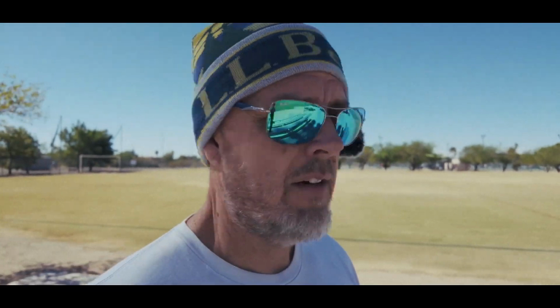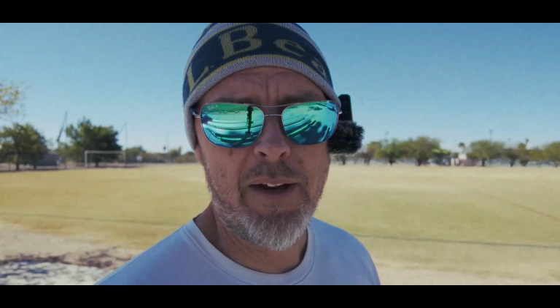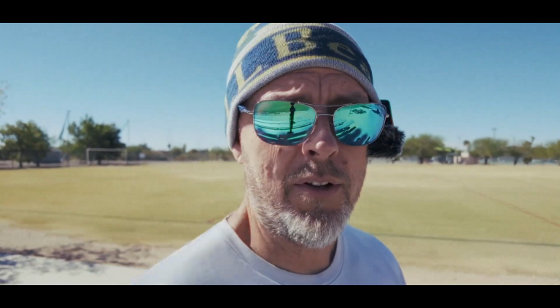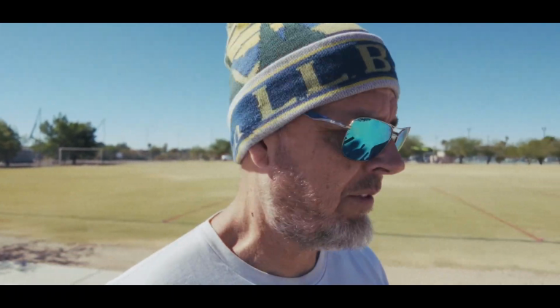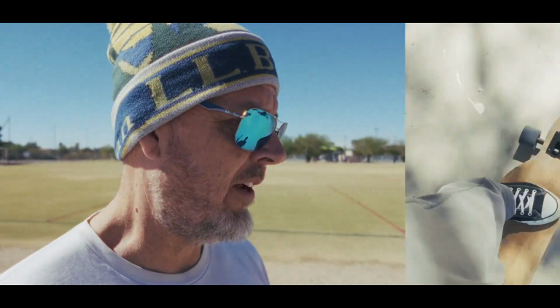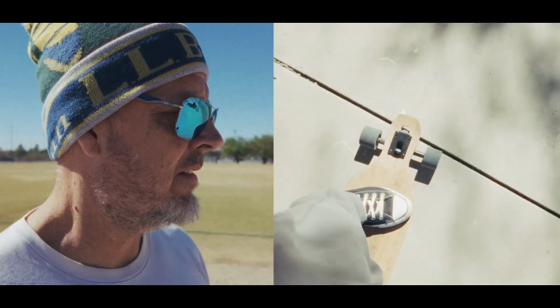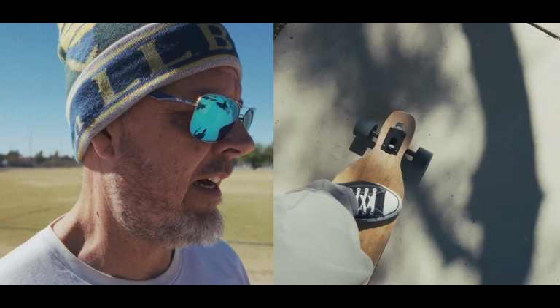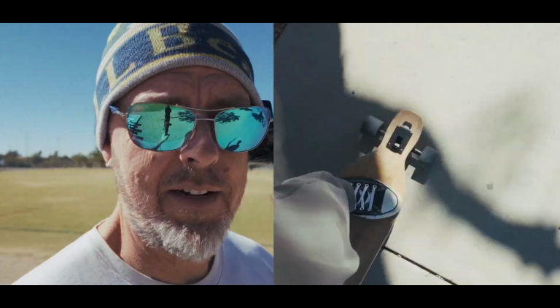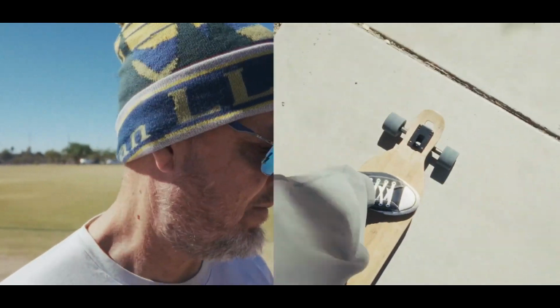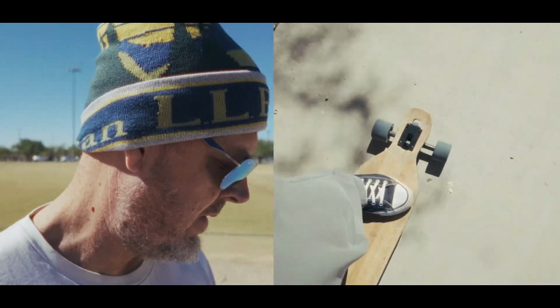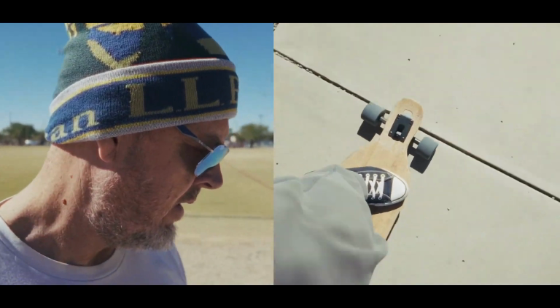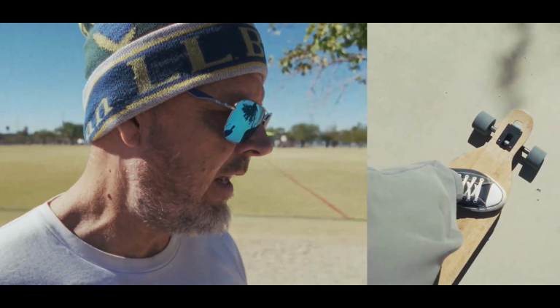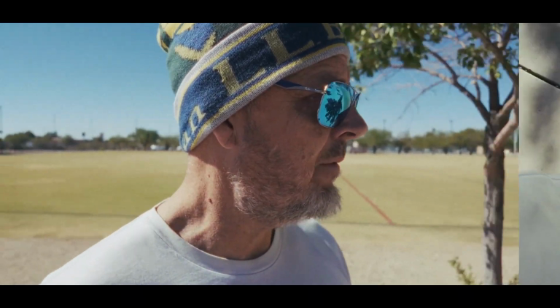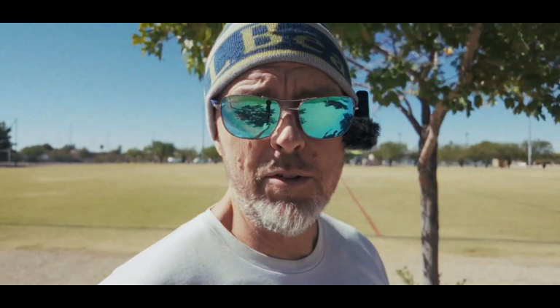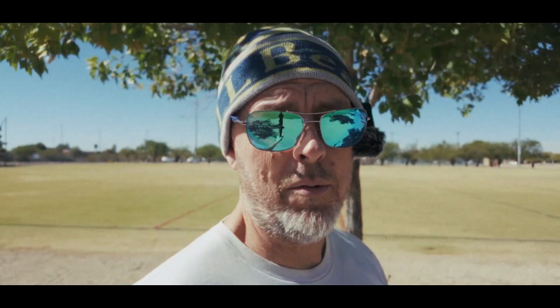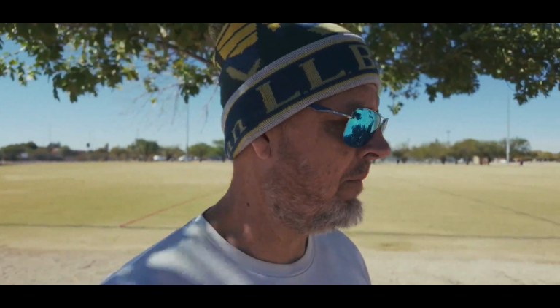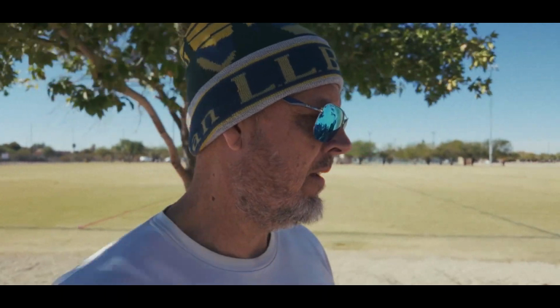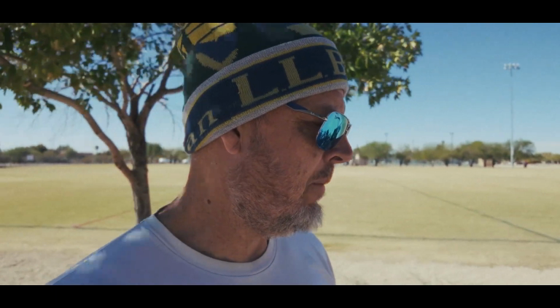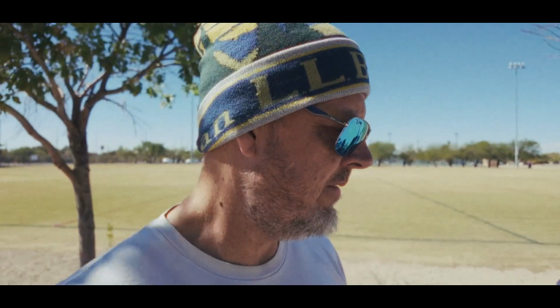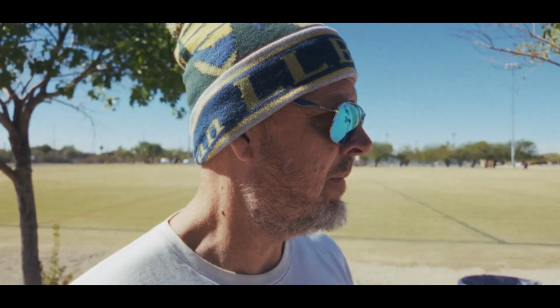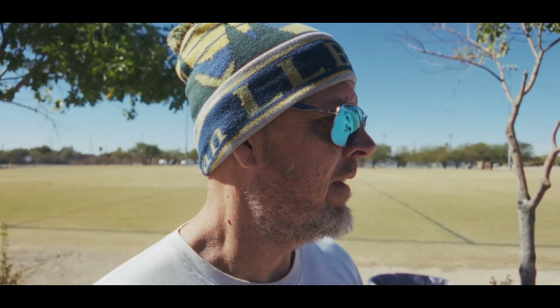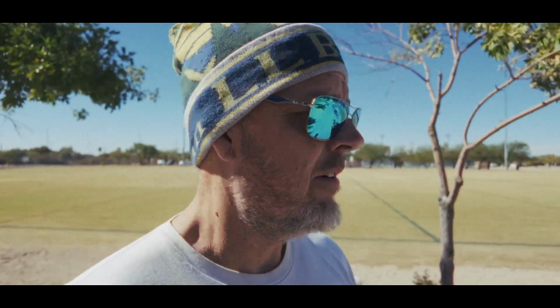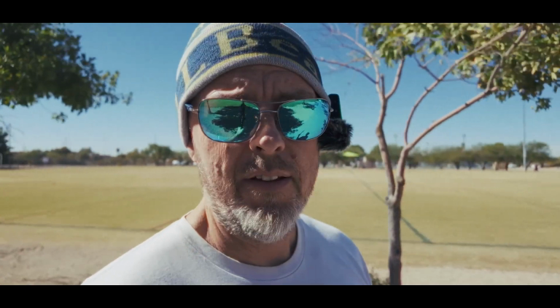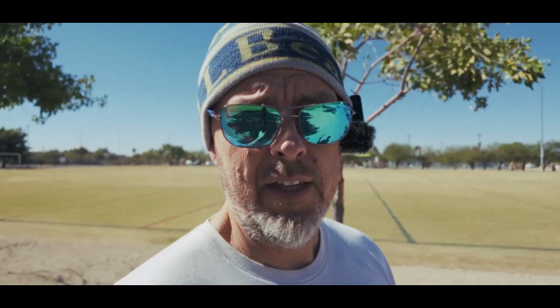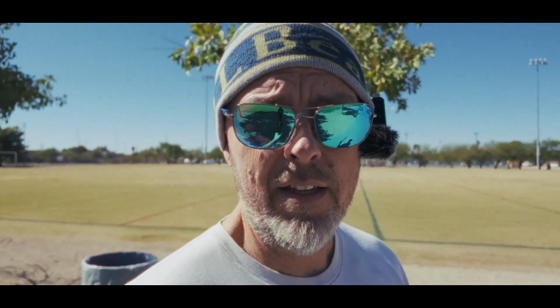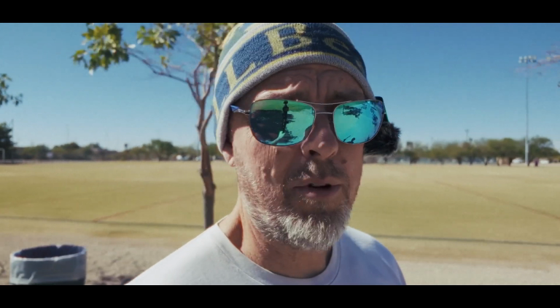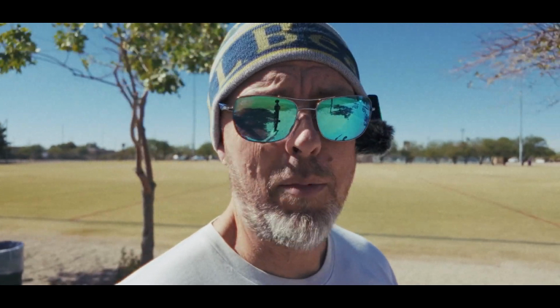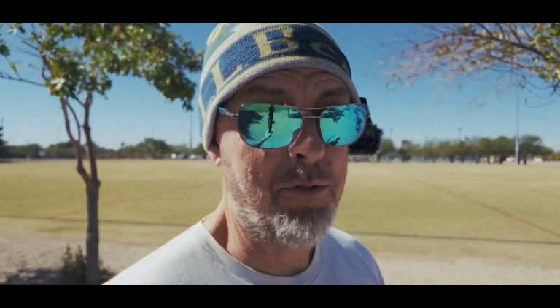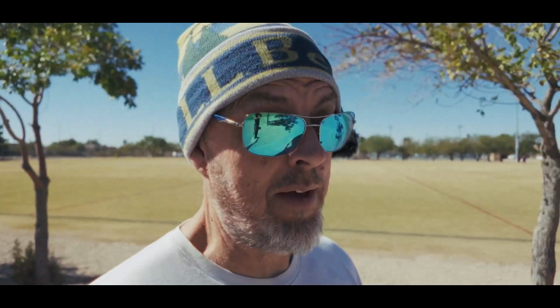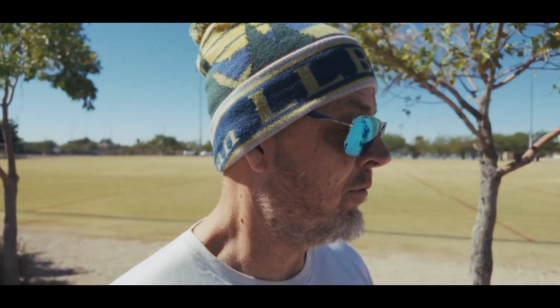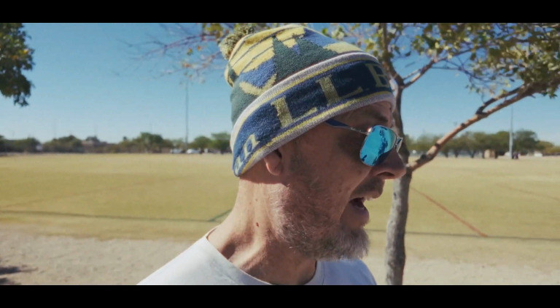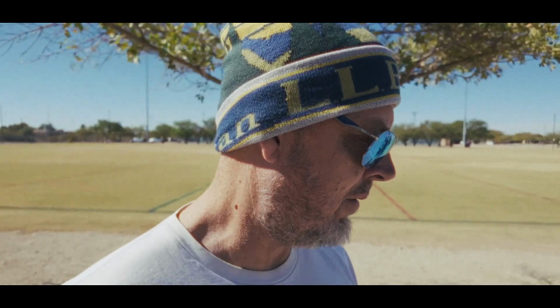By the way, I'm doing a little skateboarding at my lunchtime. There's always problems, but these were bigger problems, or could have been really bad problems.